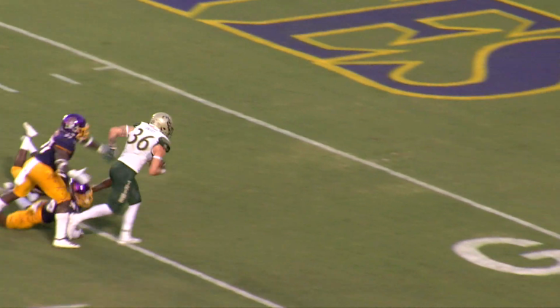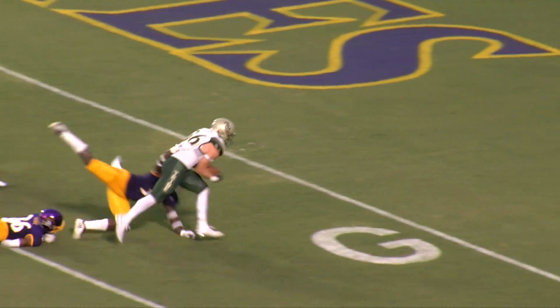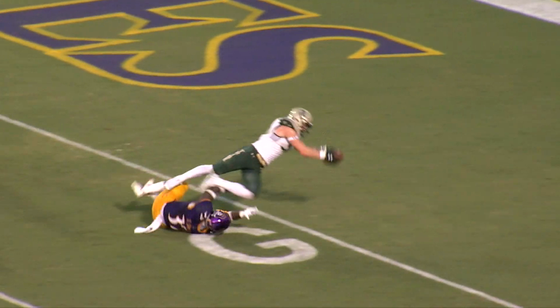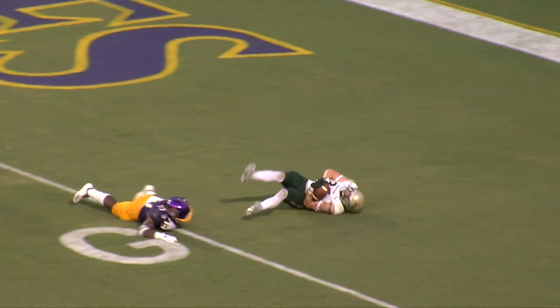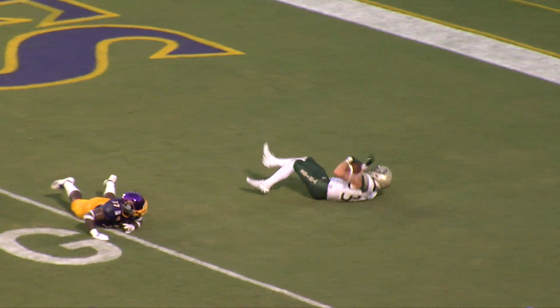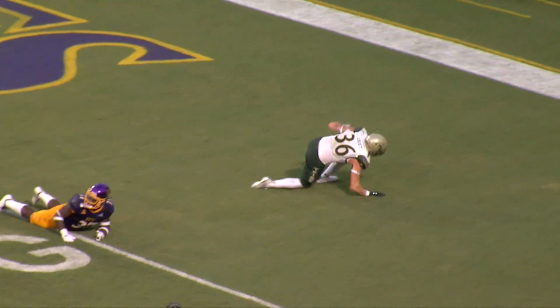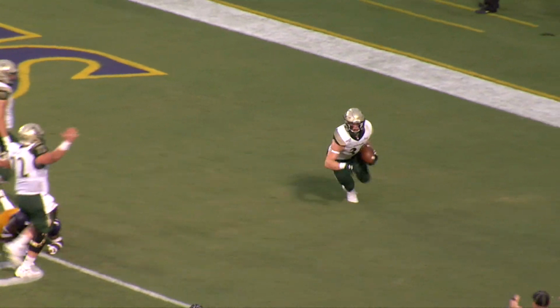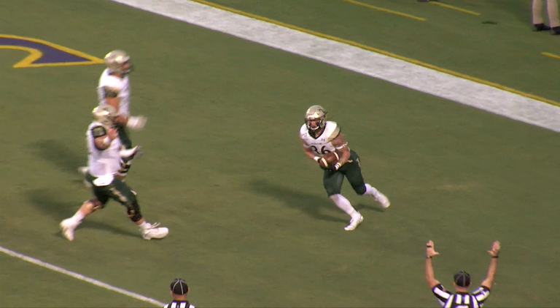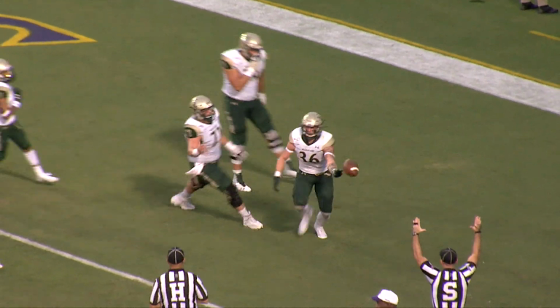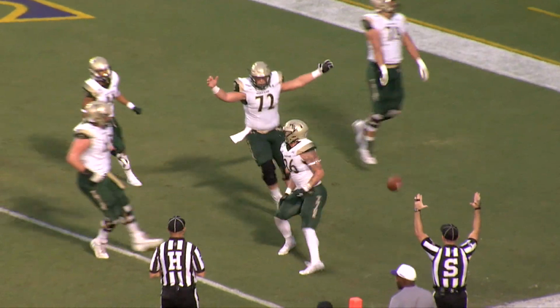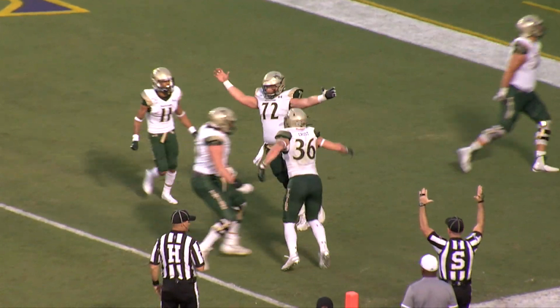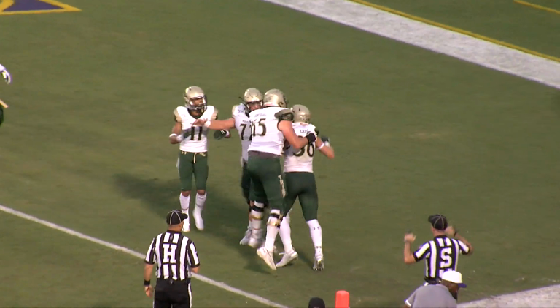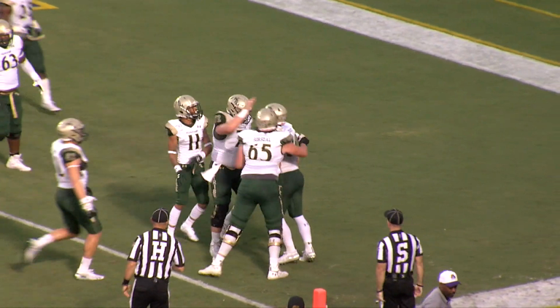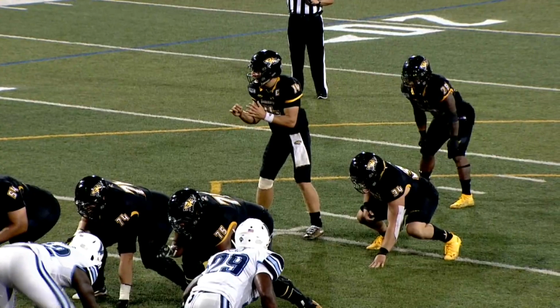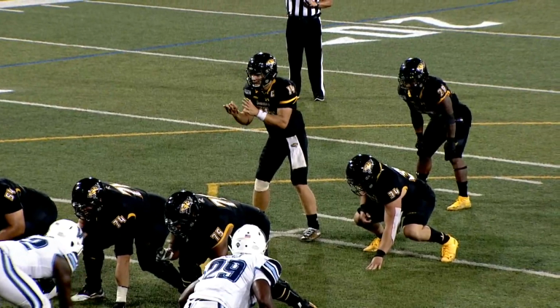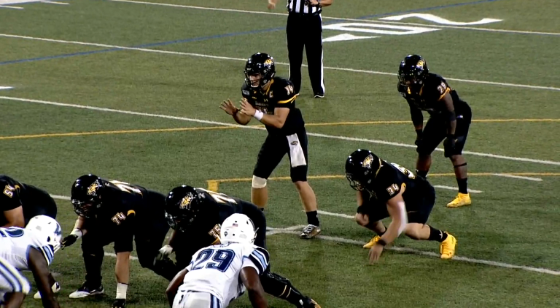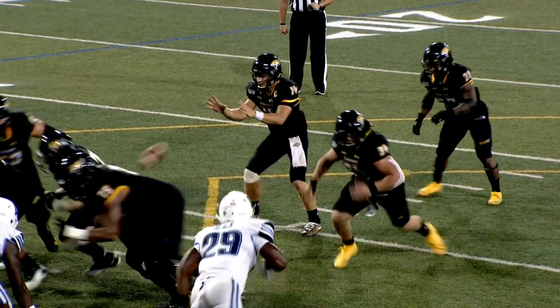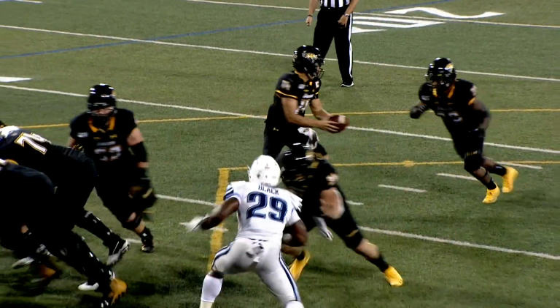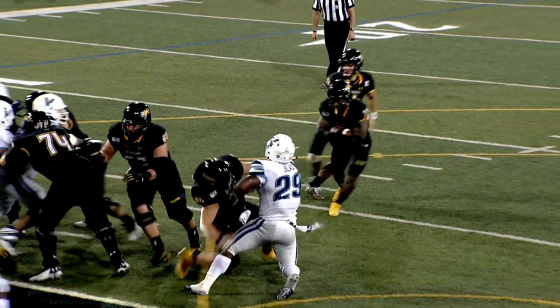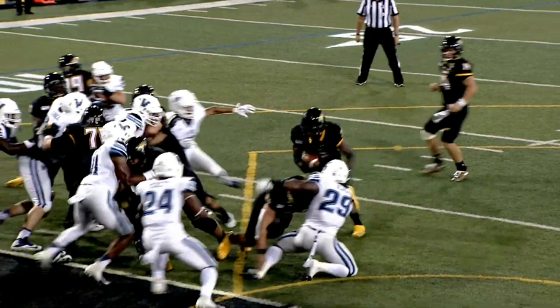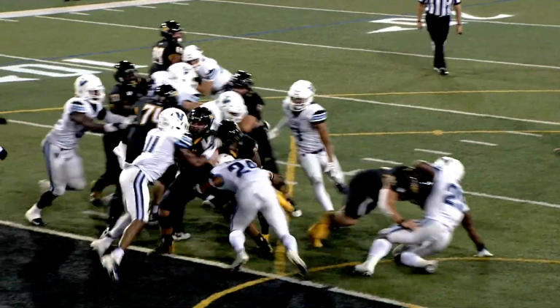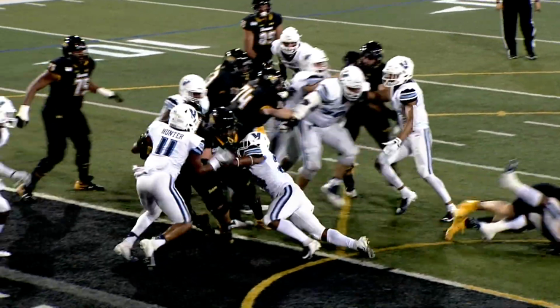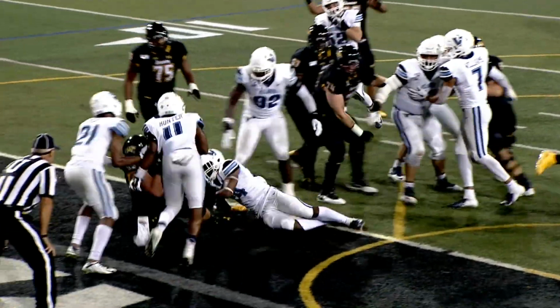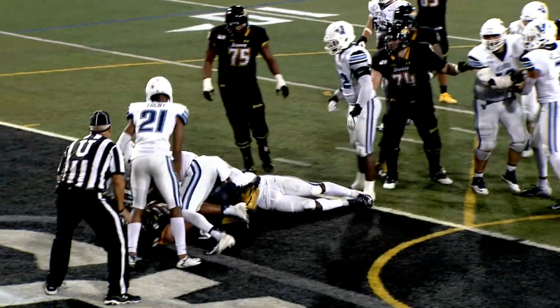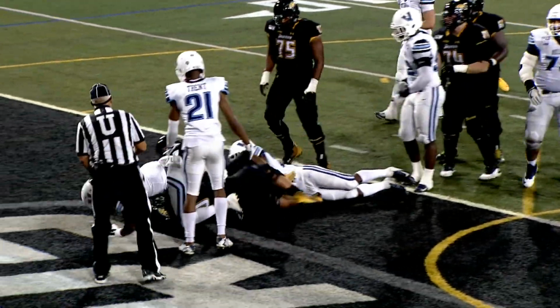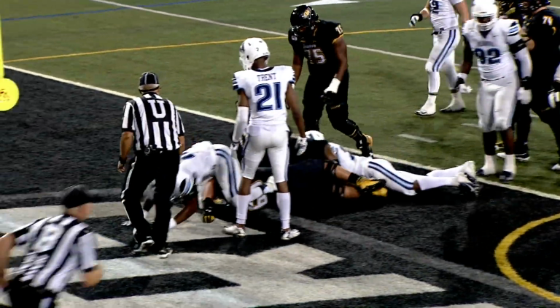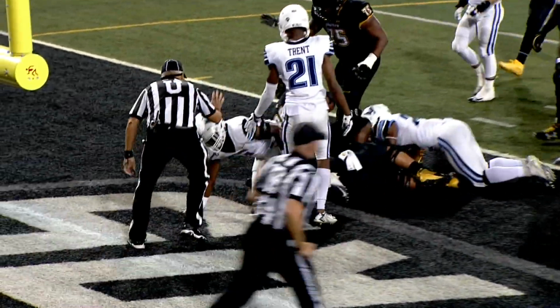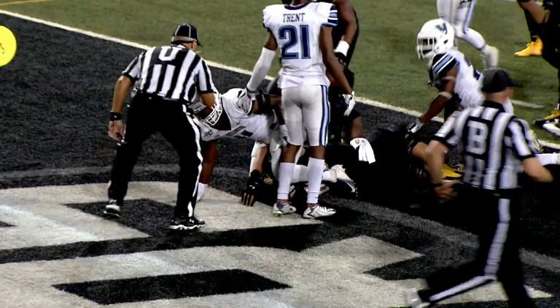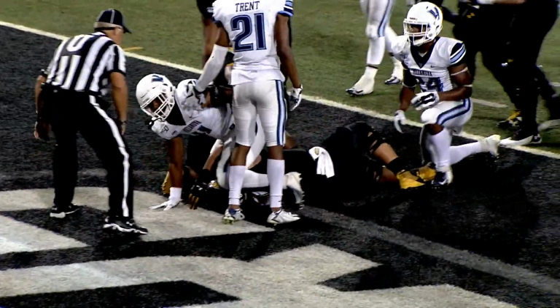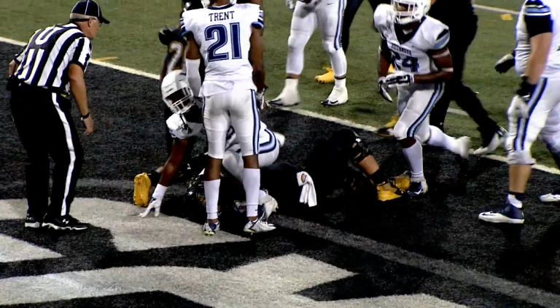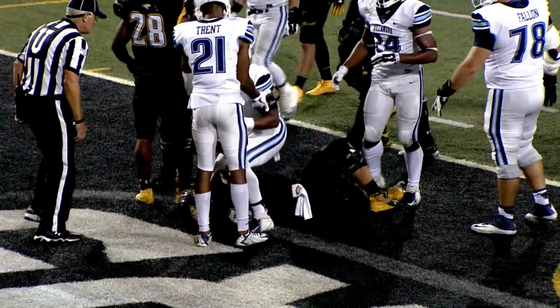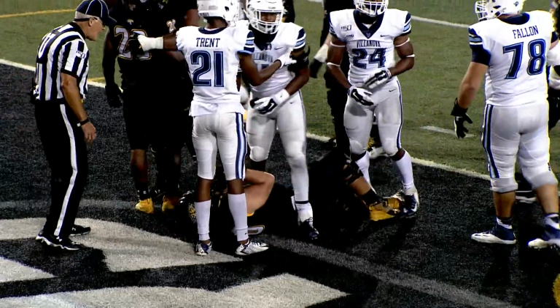Five, three, one — touchdown William & Mary! Touchdown Green and Gold. Takes the snap, there's the handoff, no problem at all — getting in from the one, and that's a touchdown for sure.